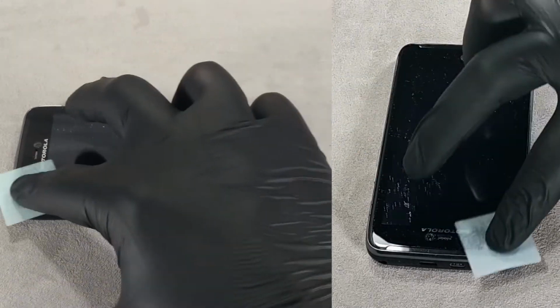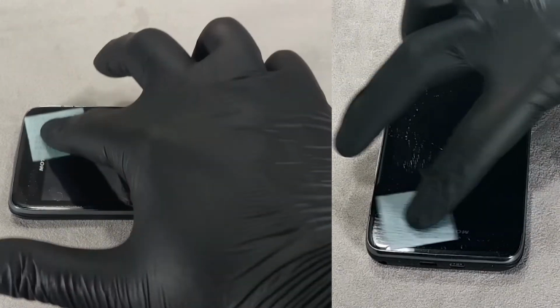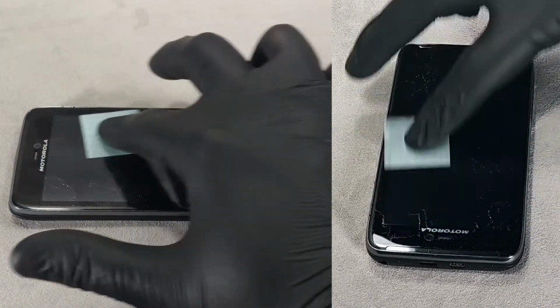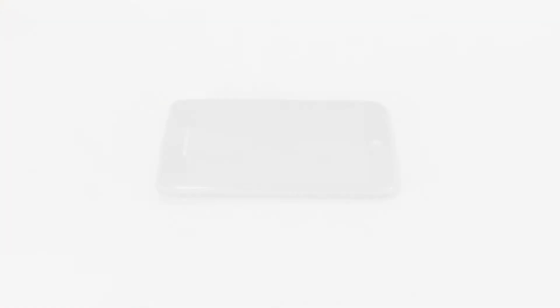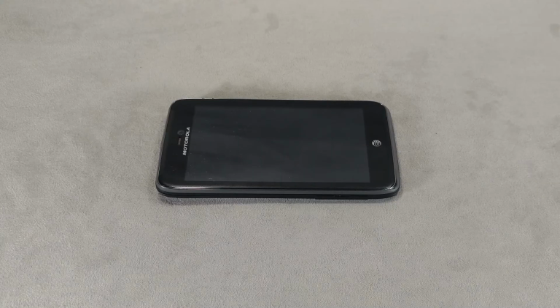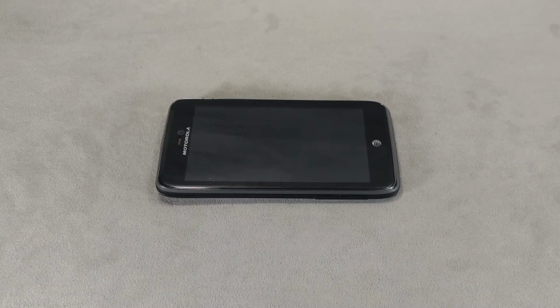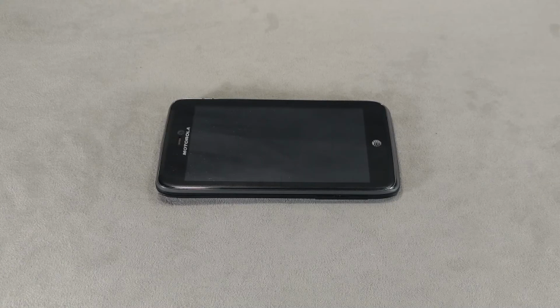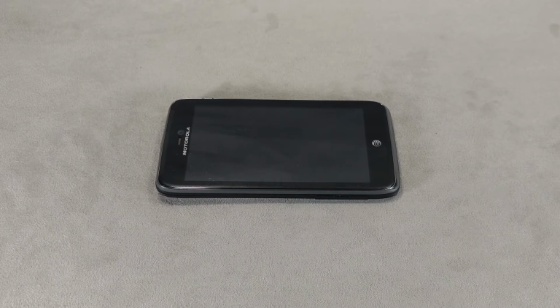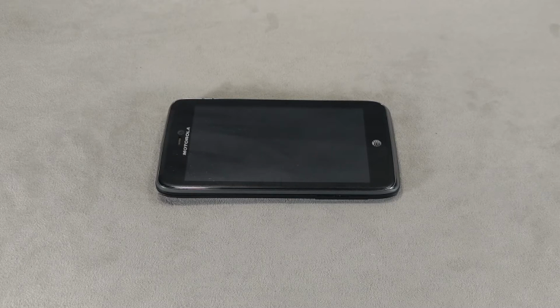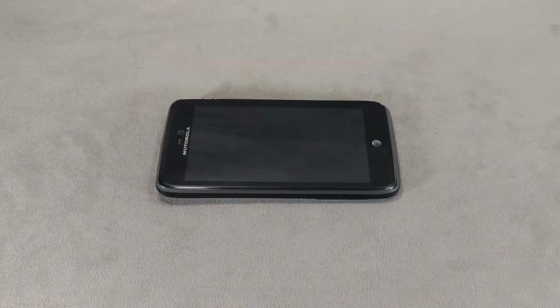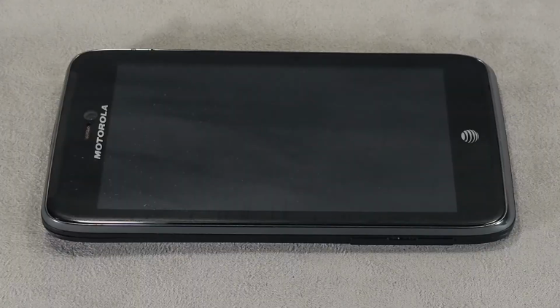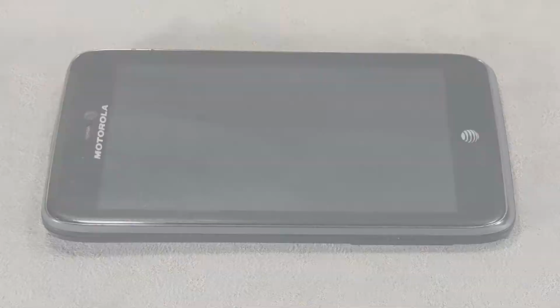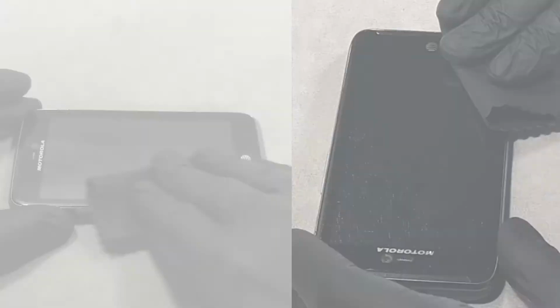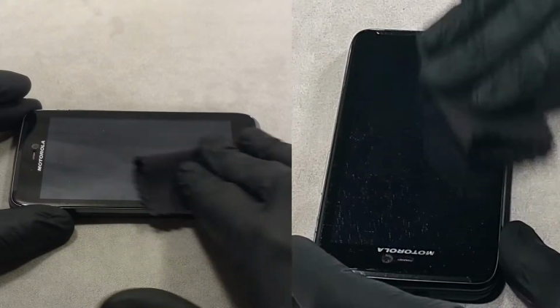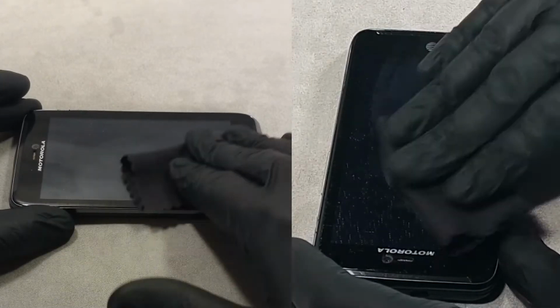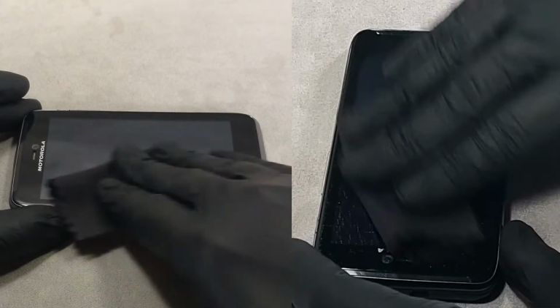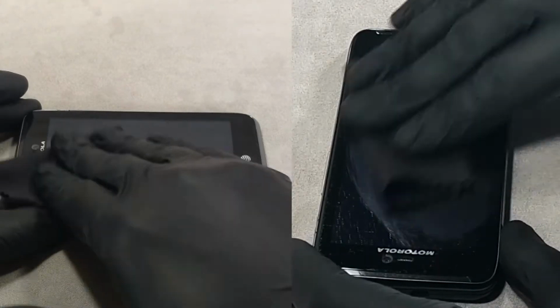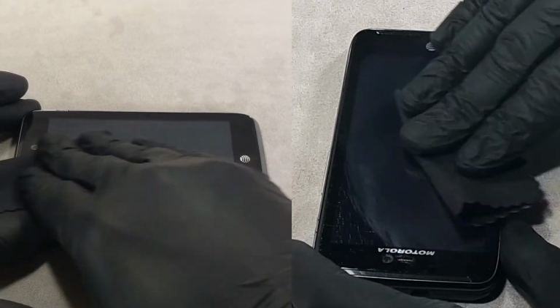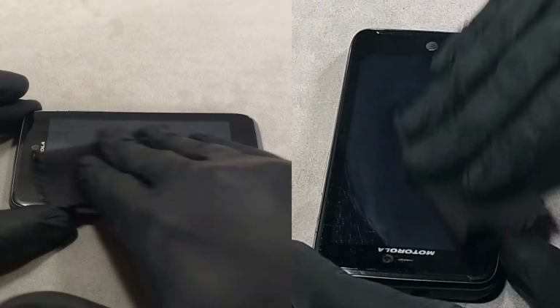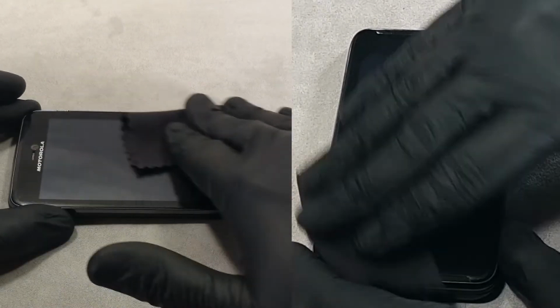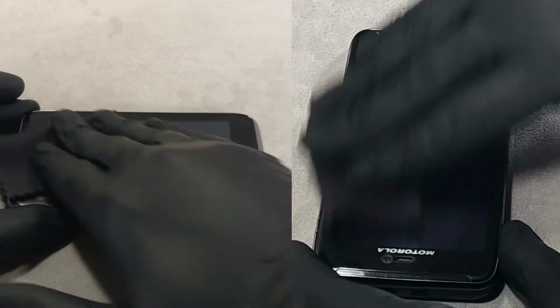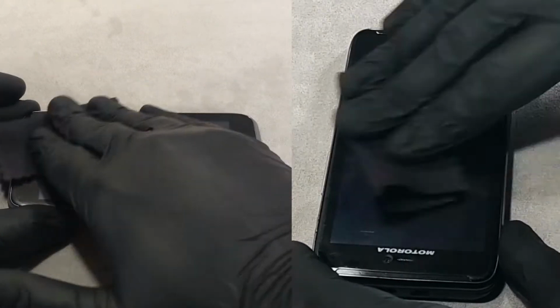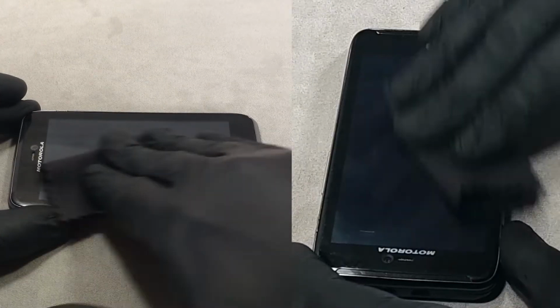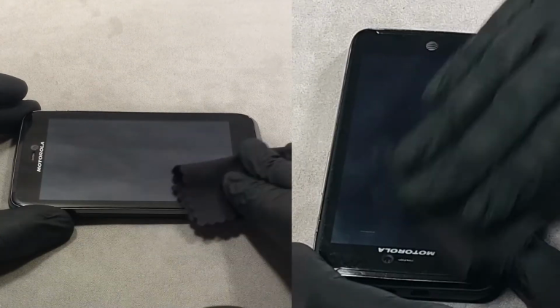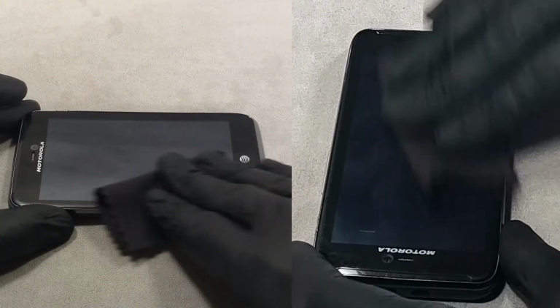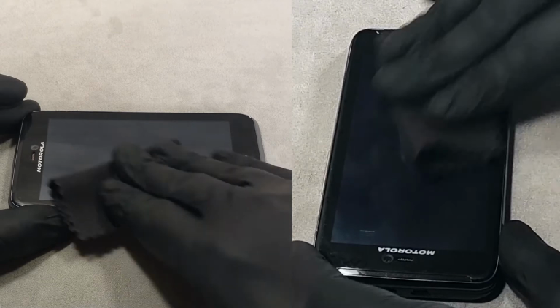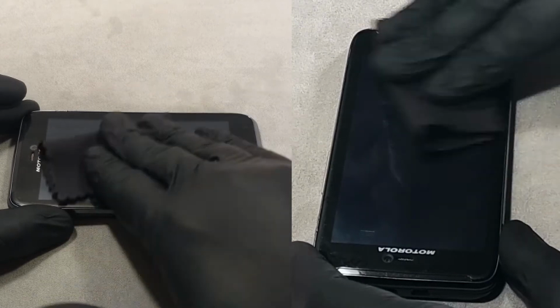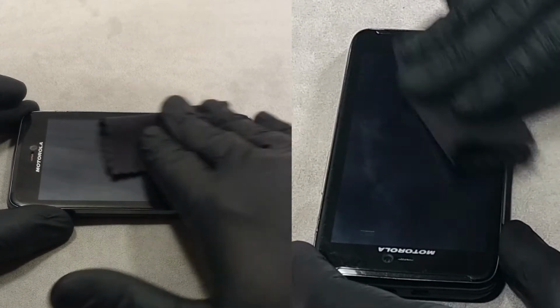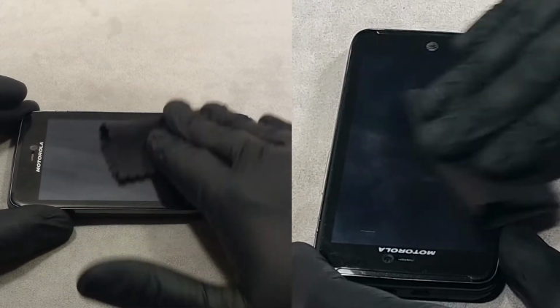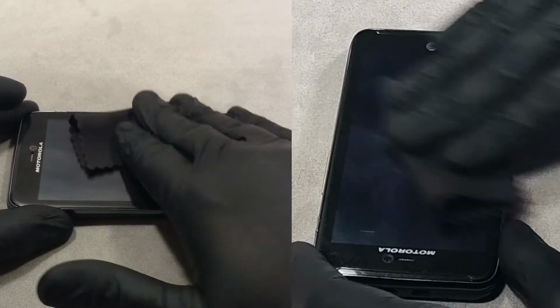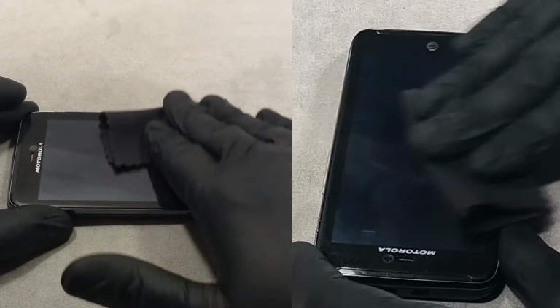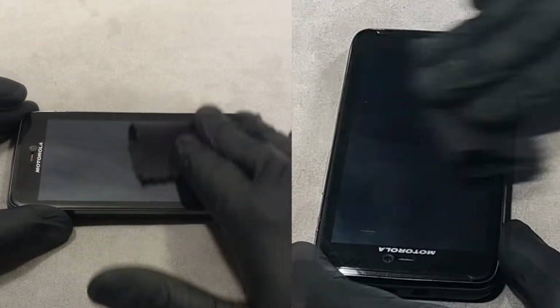Take out a cloth soaked in liquid screen protector and treat the screen. Leave the phone for a minute to let the liquid dry. Finish by polishing the screen with a microfiber cloth. After polishing, the coating will be ready in a minute.